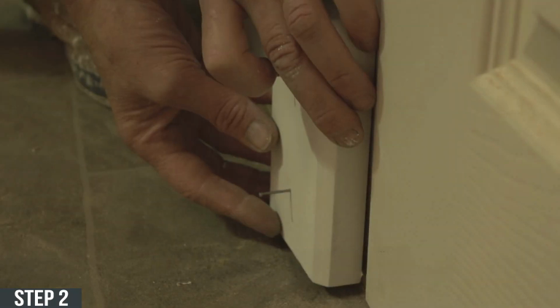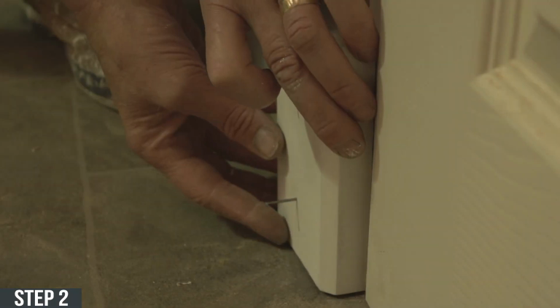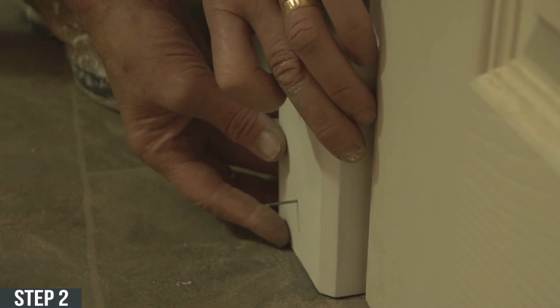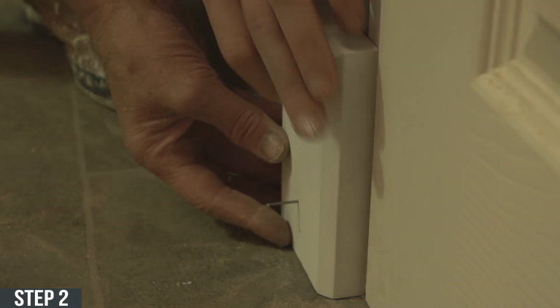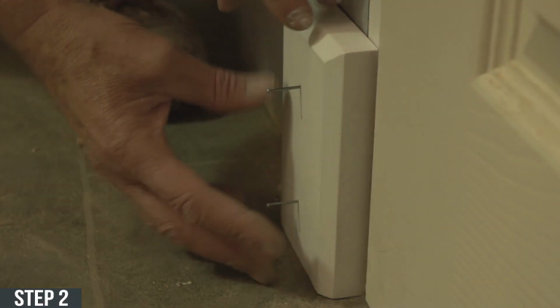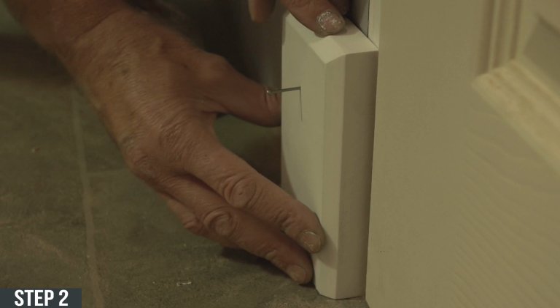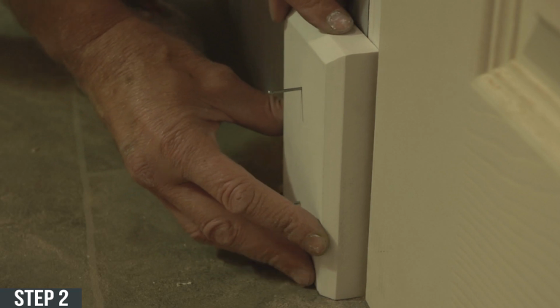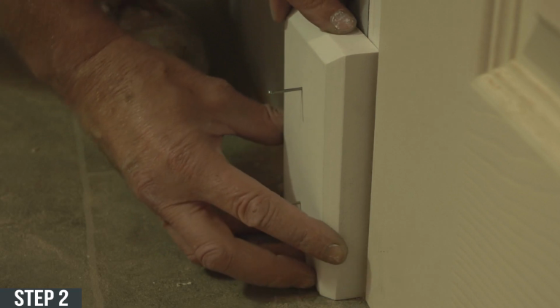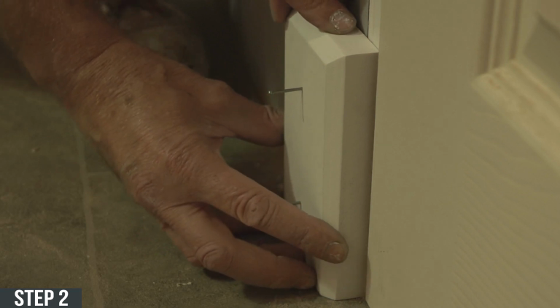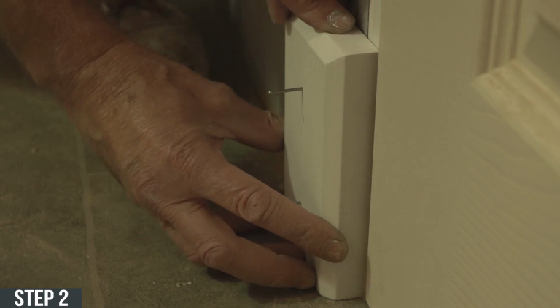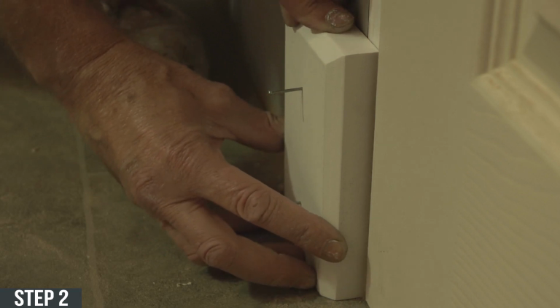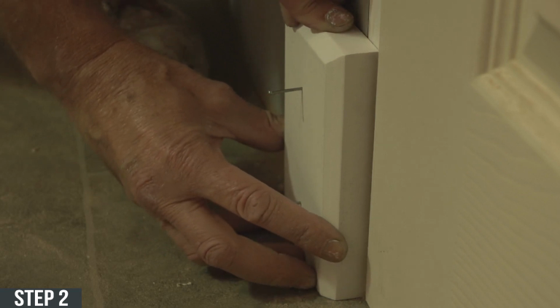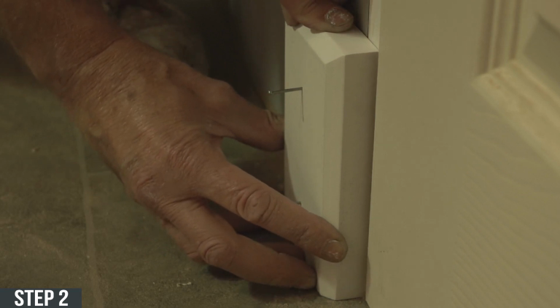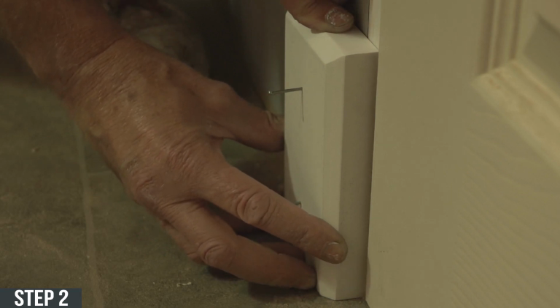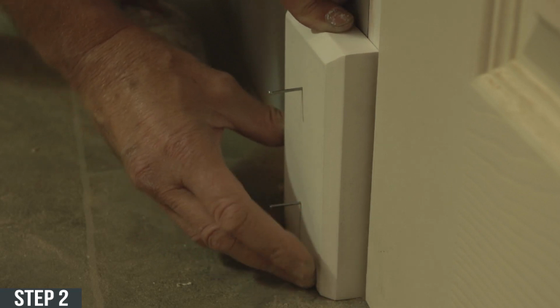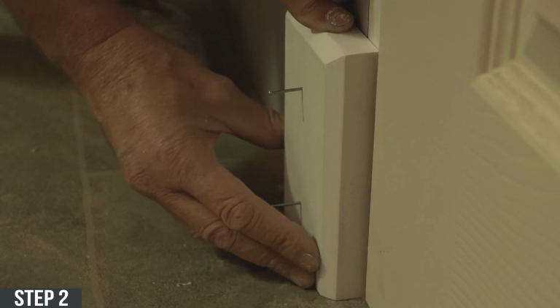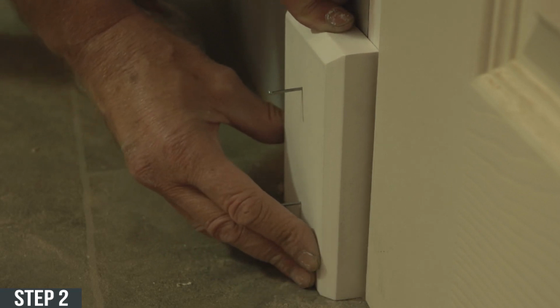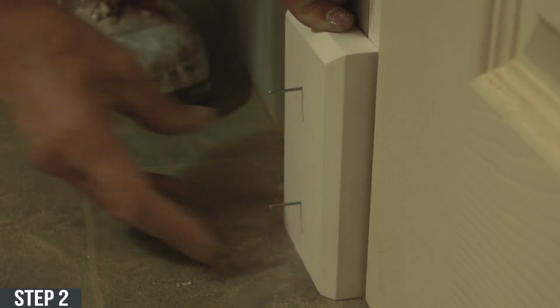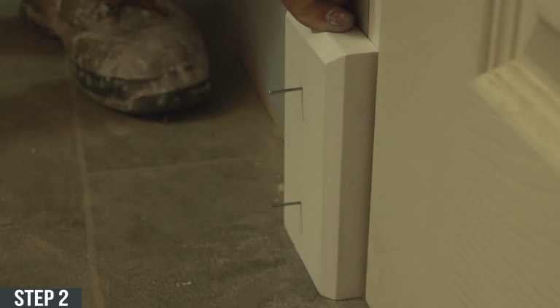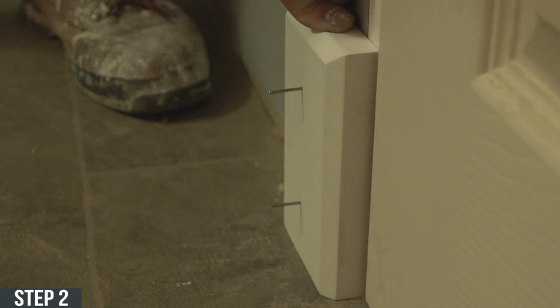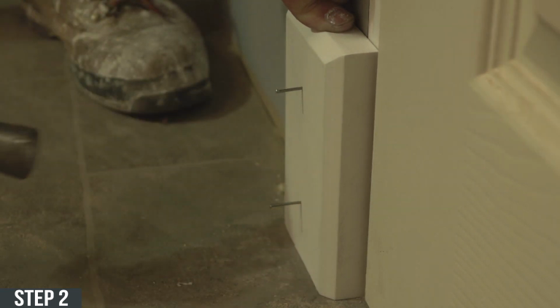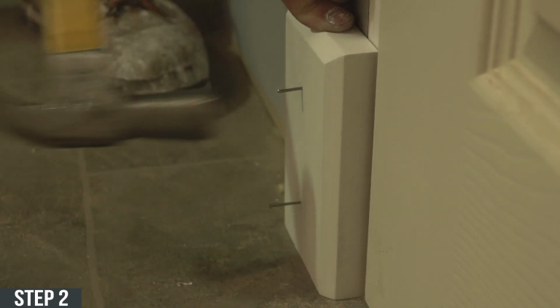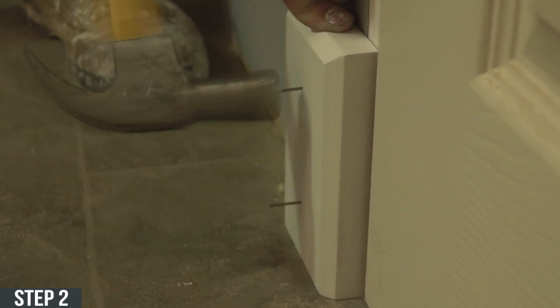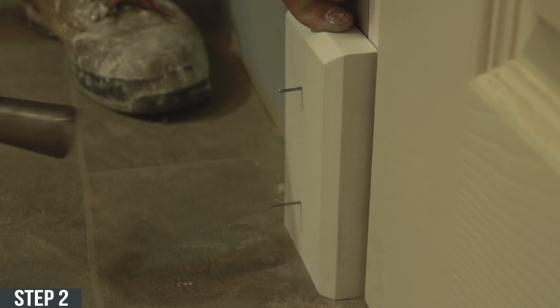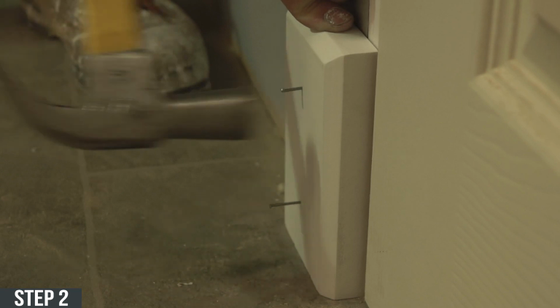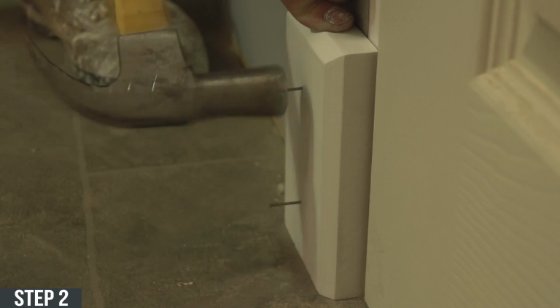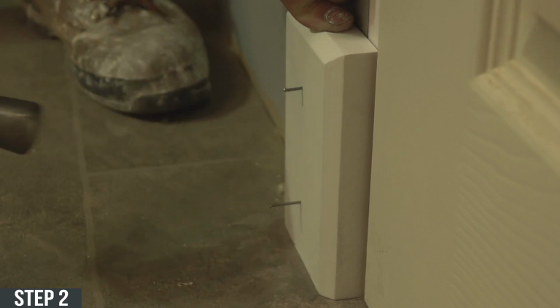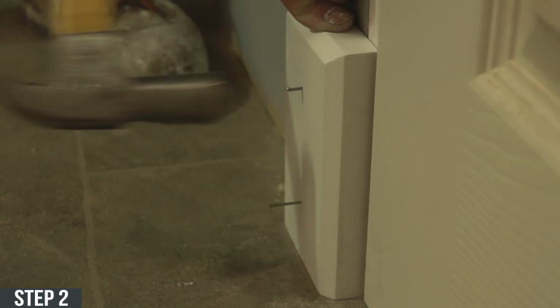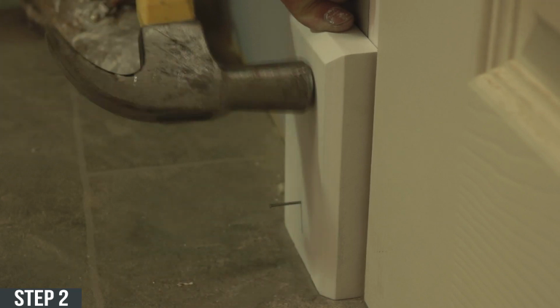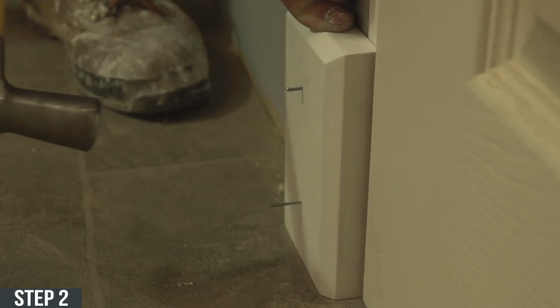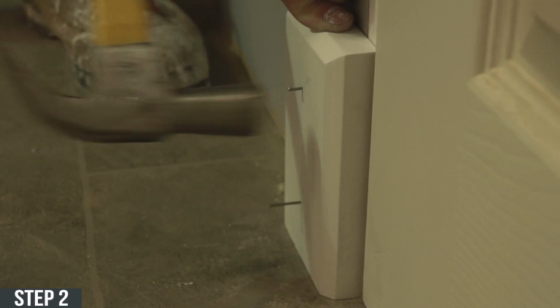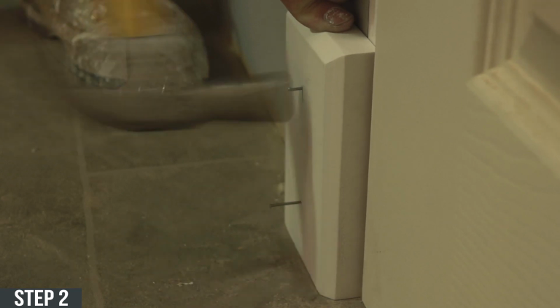Apply adhesive to the back of the plinth block. Step two: stick the plinth block onto the bottom of where the architrave would be. Then hammer the nails in until the fixing is secured.